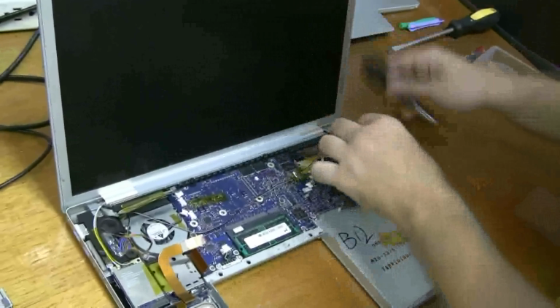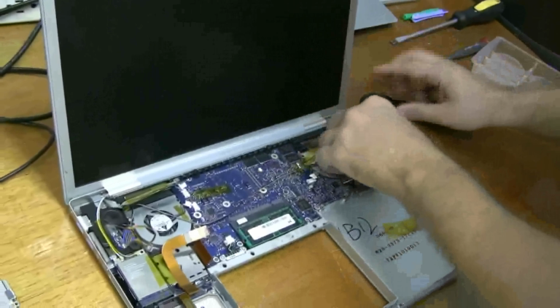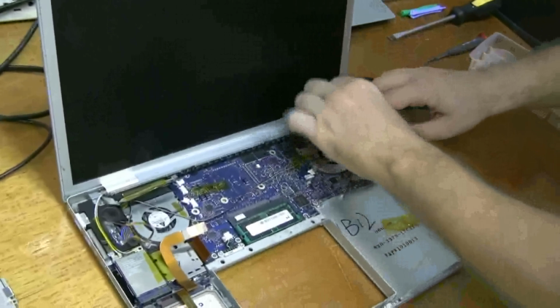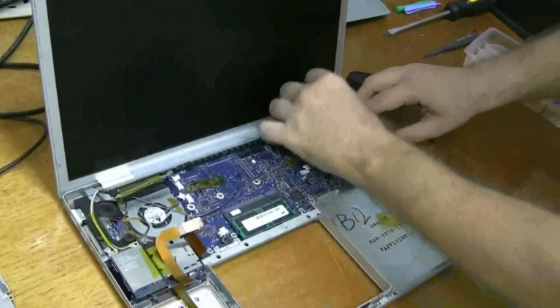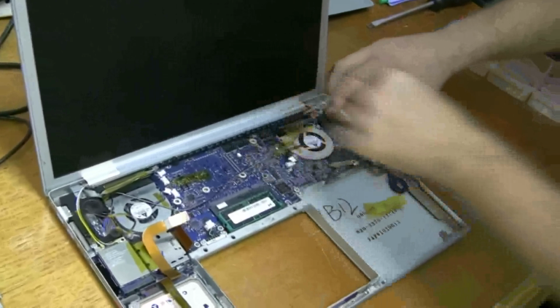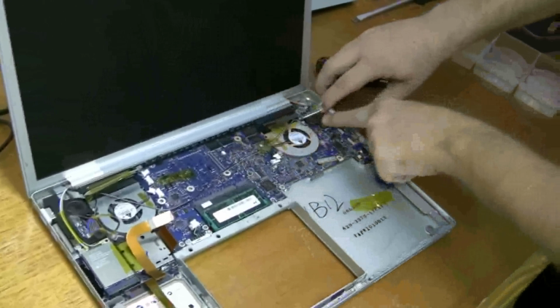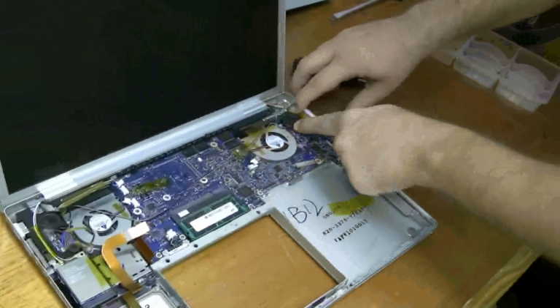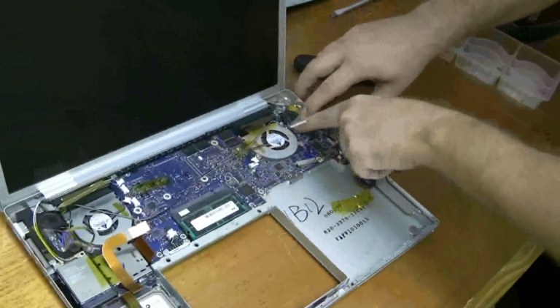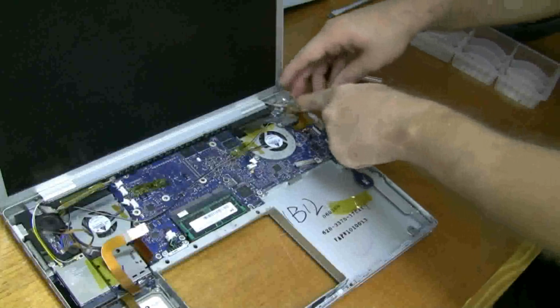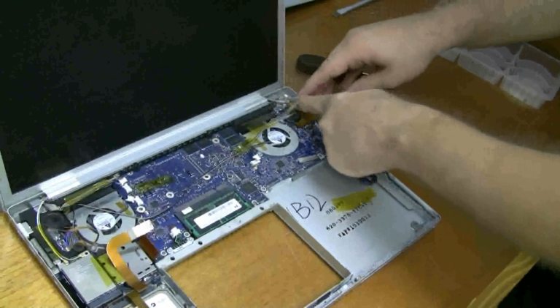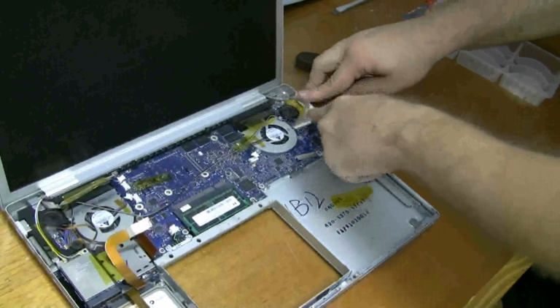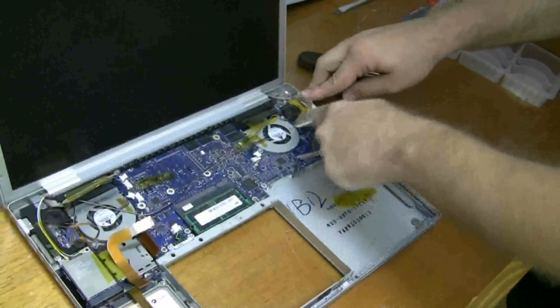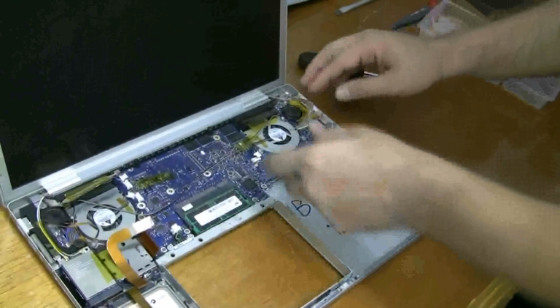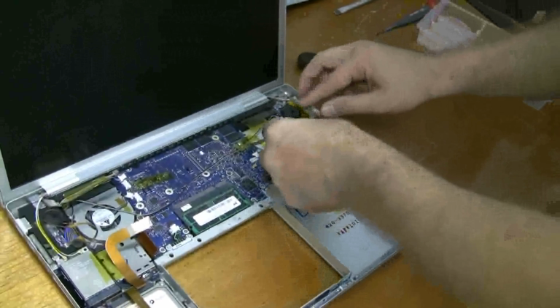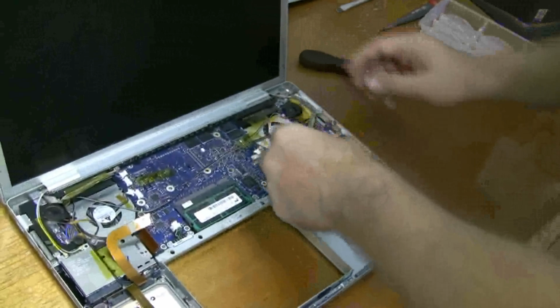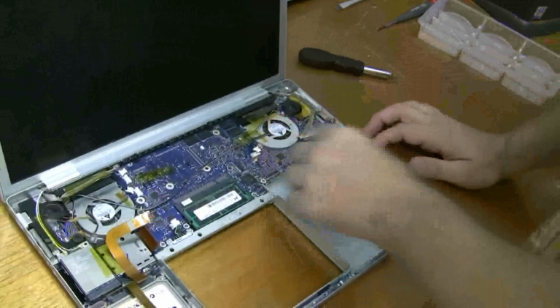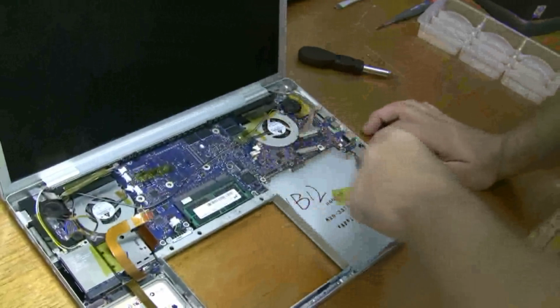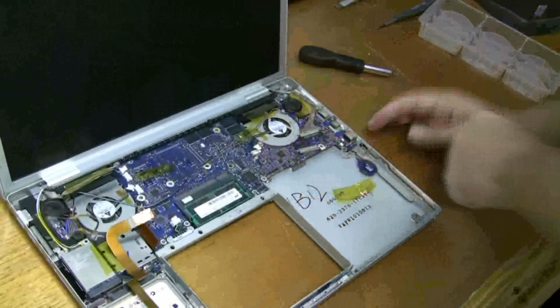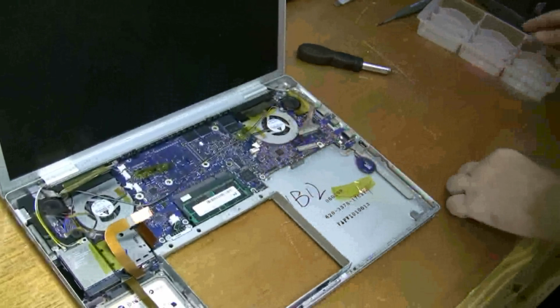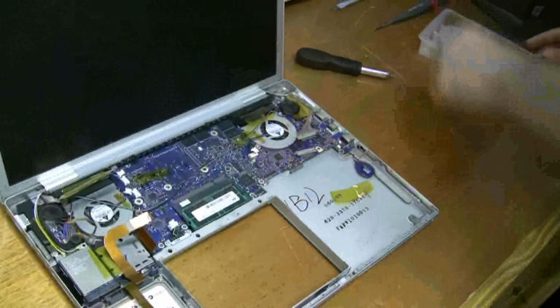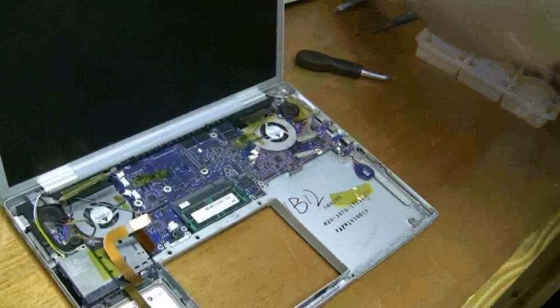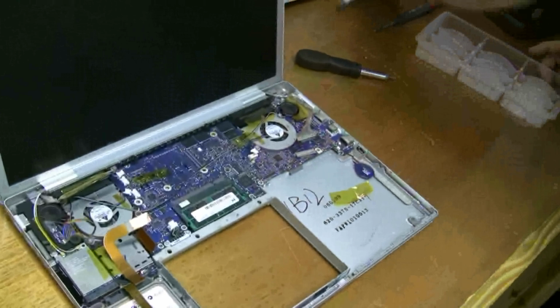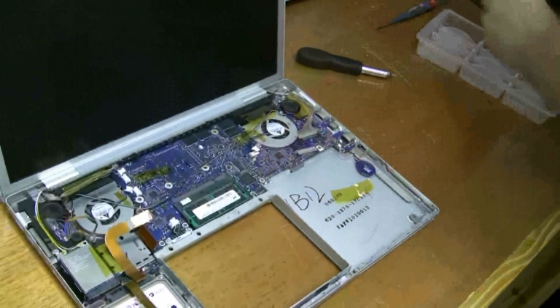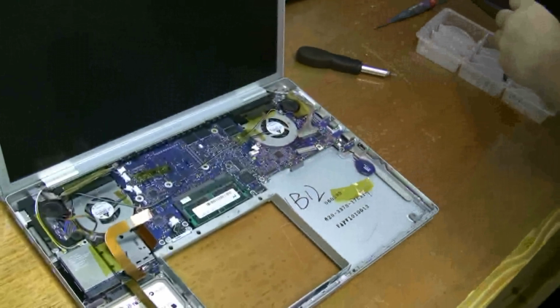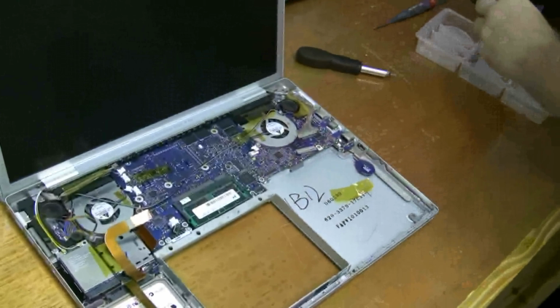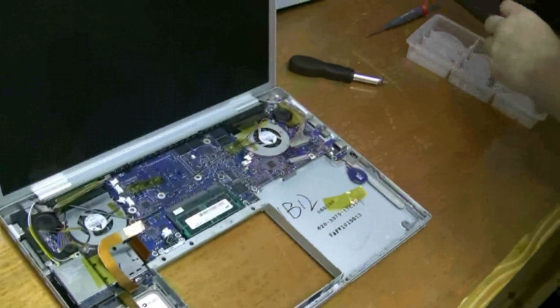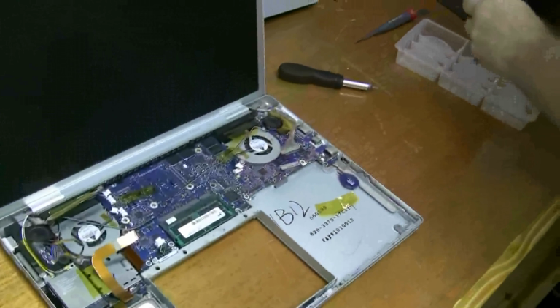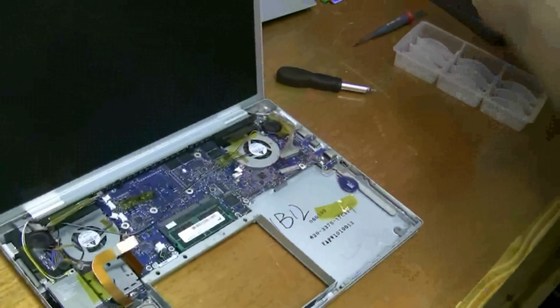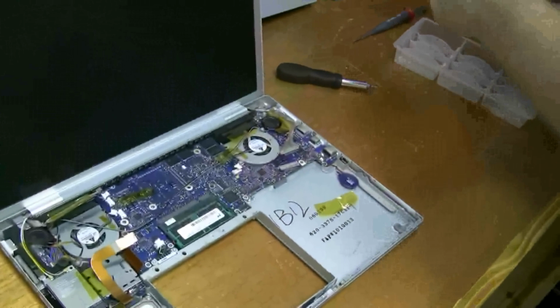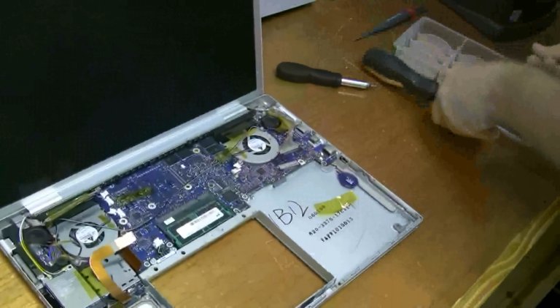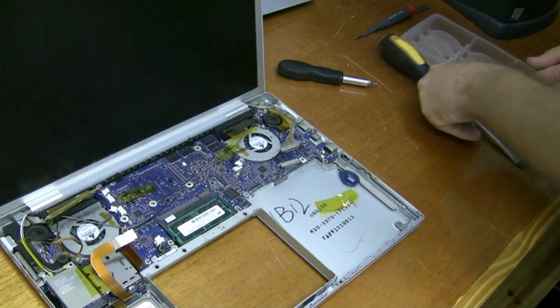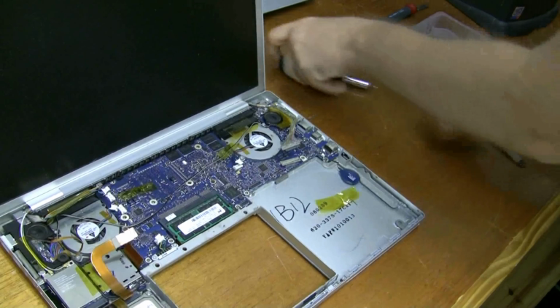And the video cable screw goes back in on the hinge. That's protective tape on the DVI cover — mash it back down. Now we're going to start screwing in all these other screws.